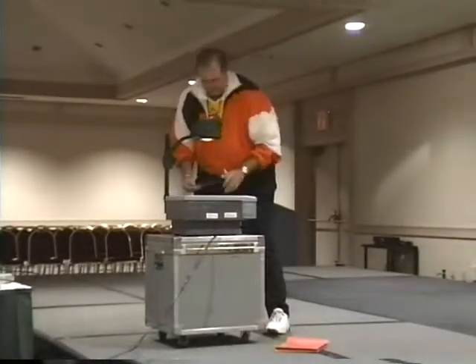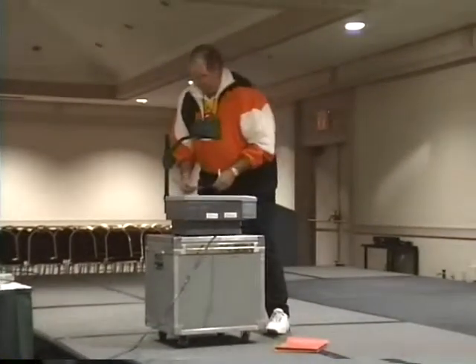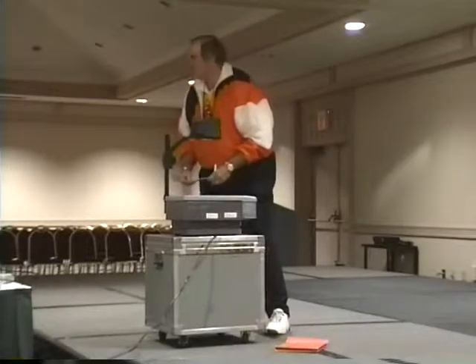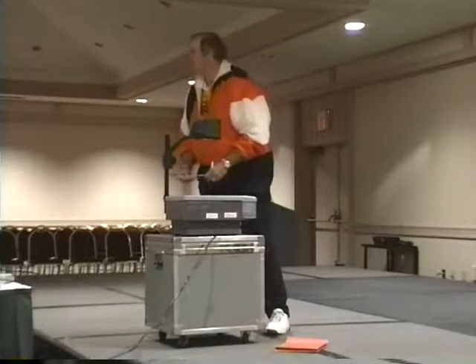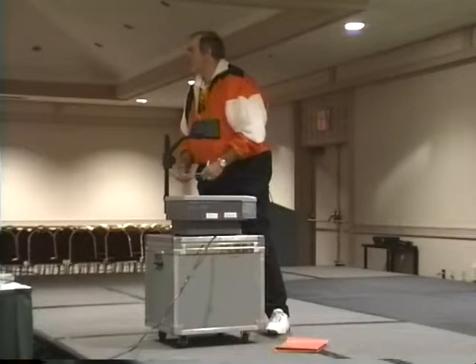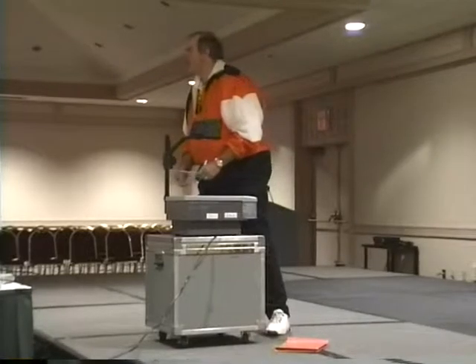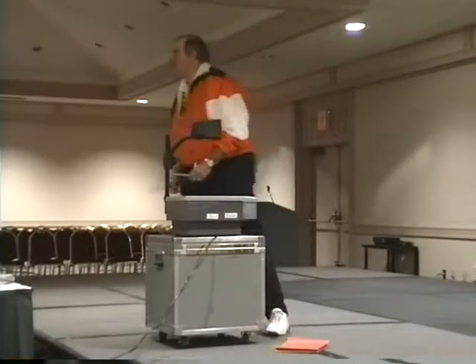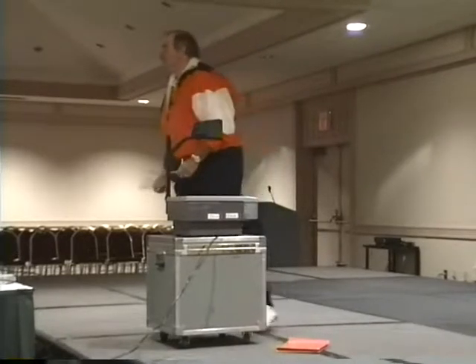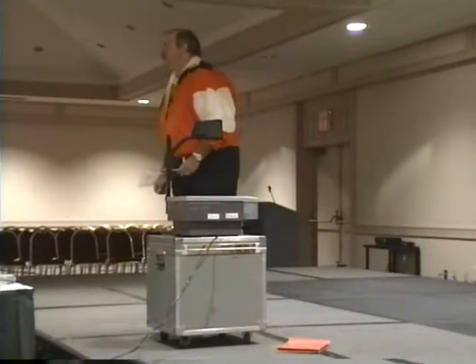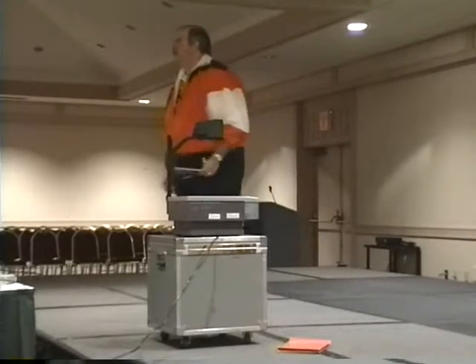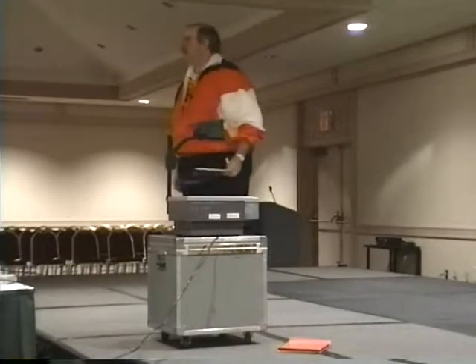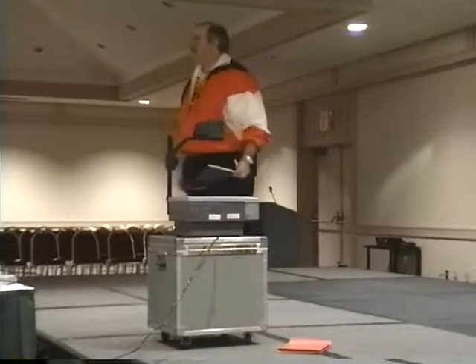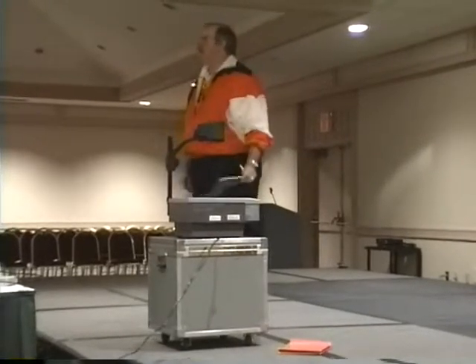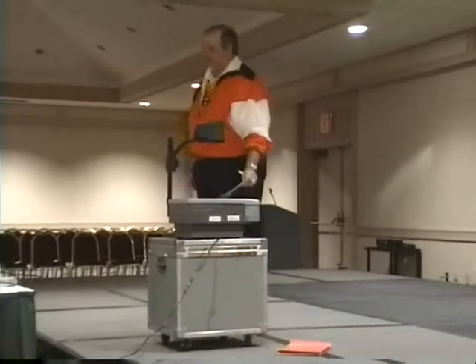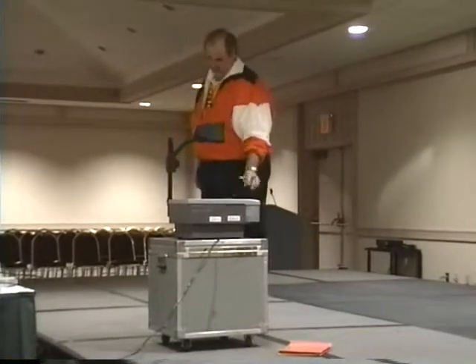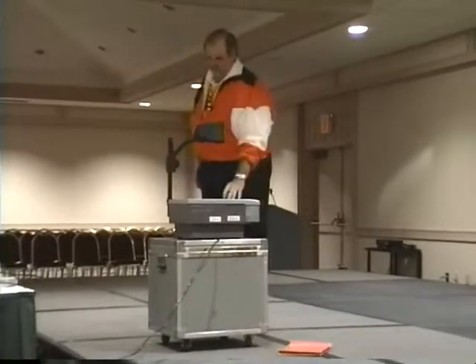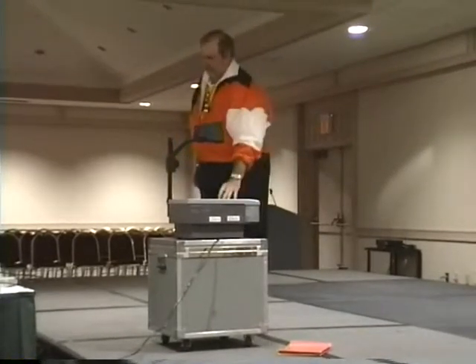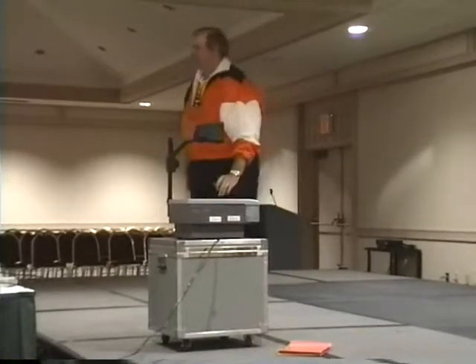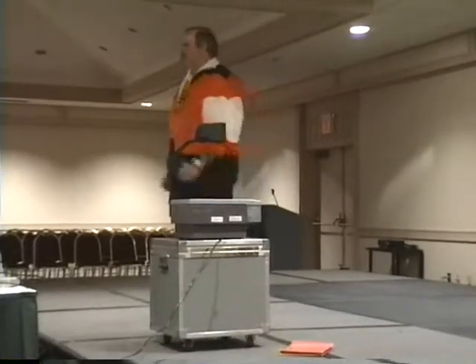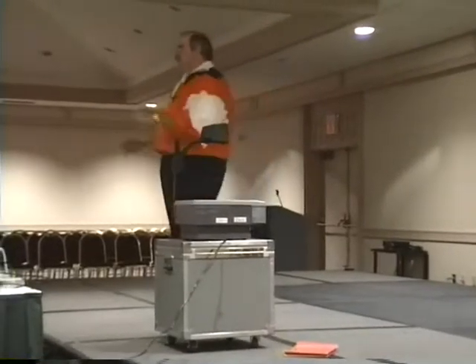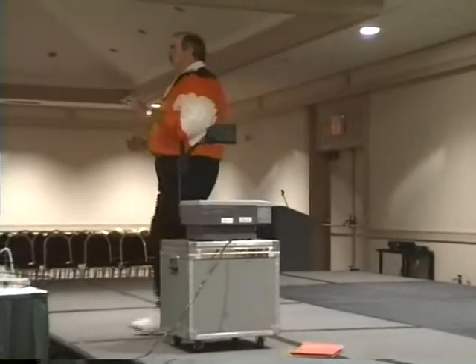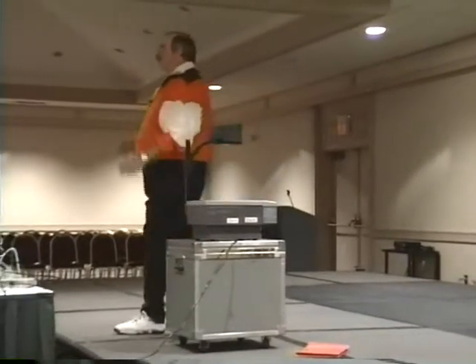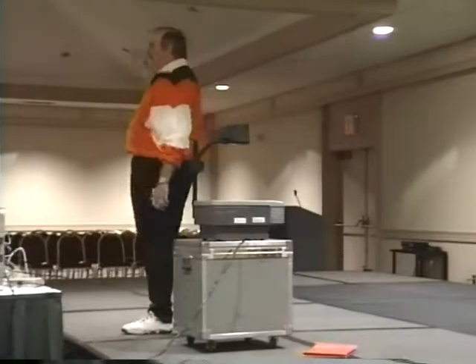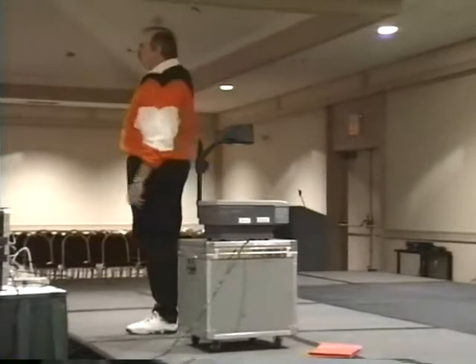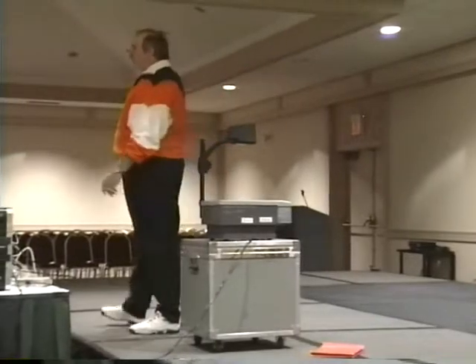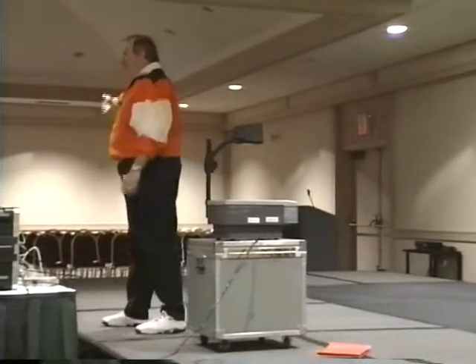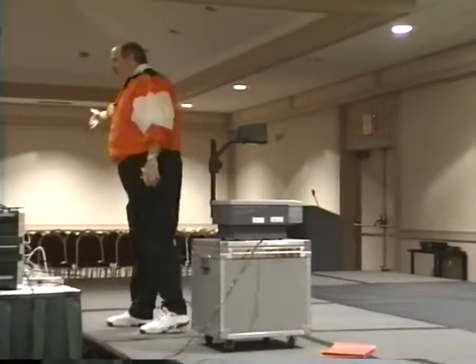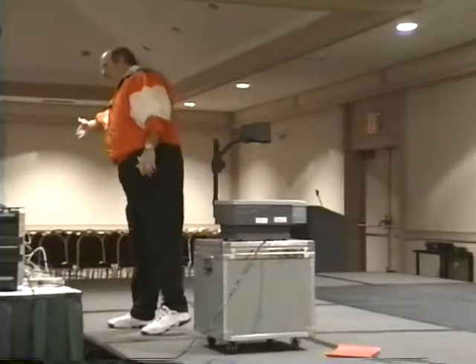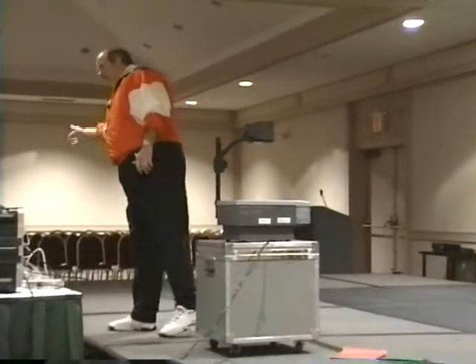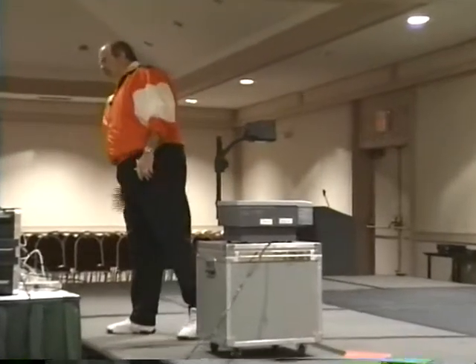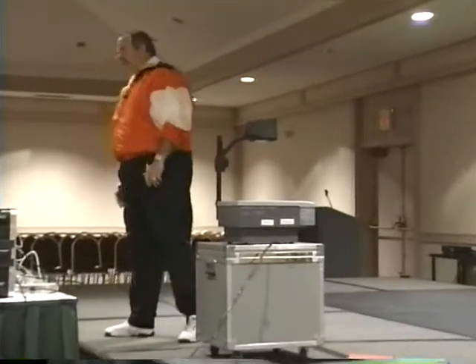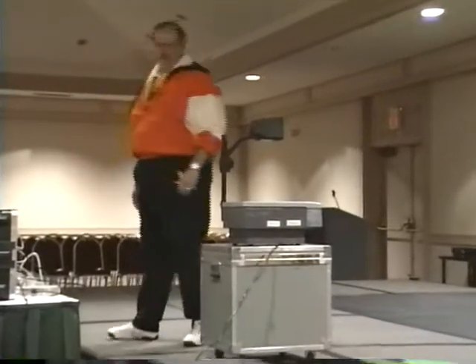Does that make everybody strong in their hand? If you're using that call, that means the guard's on a man to the front side.